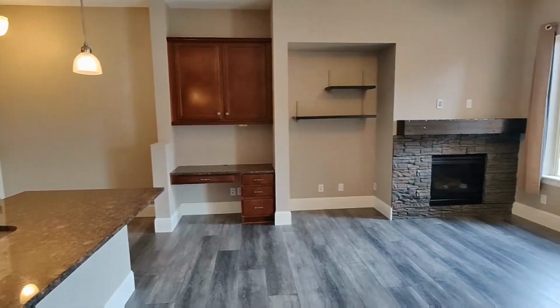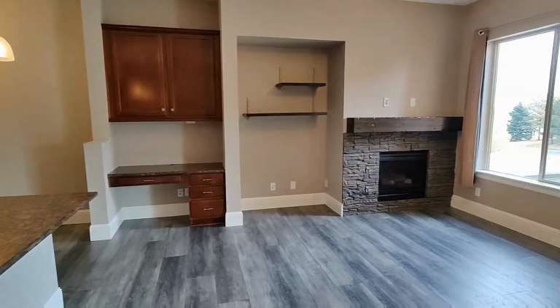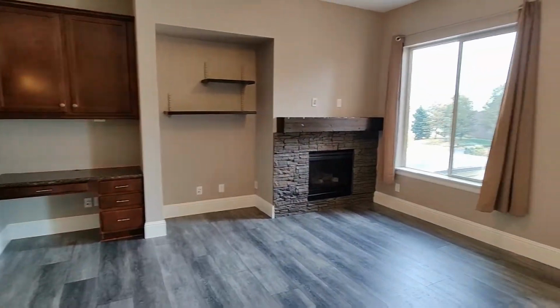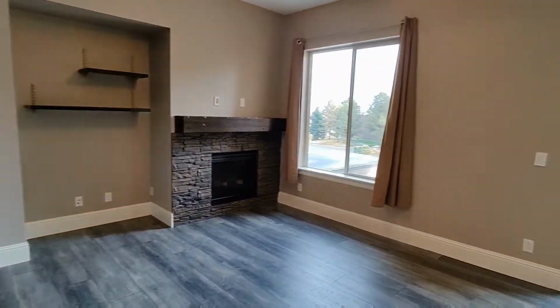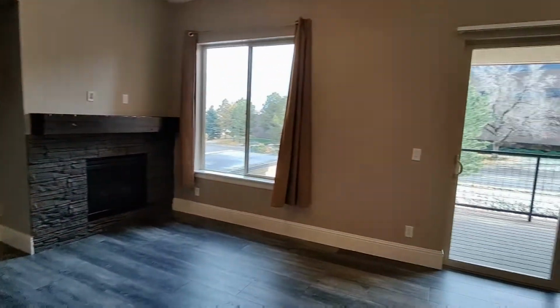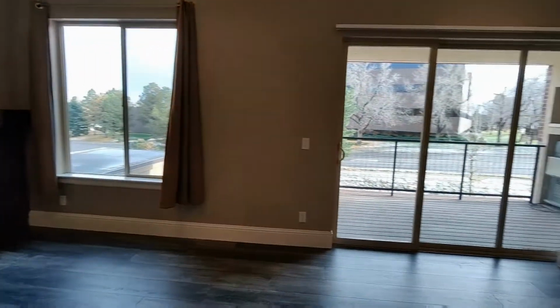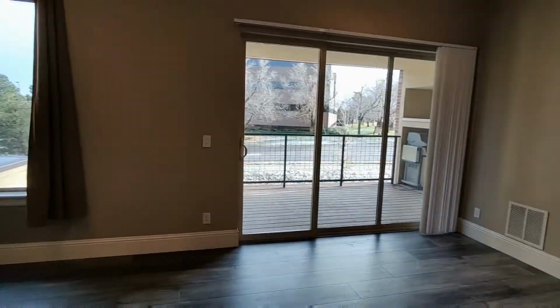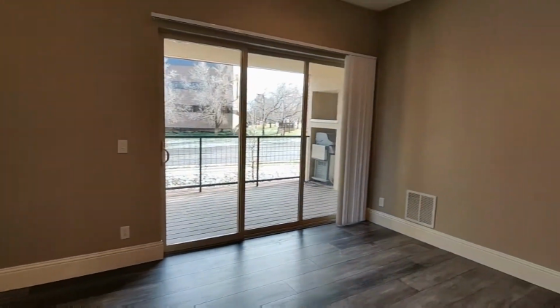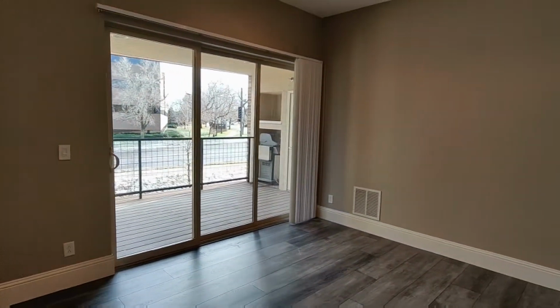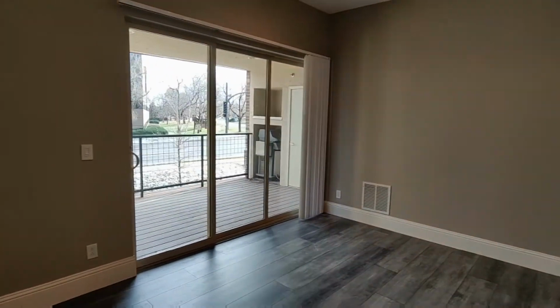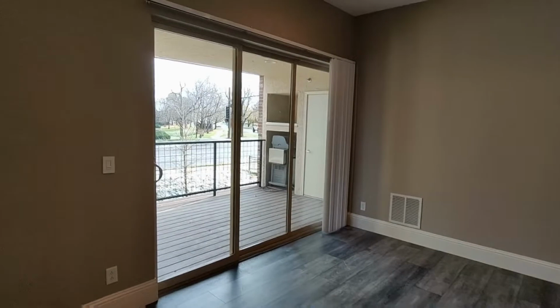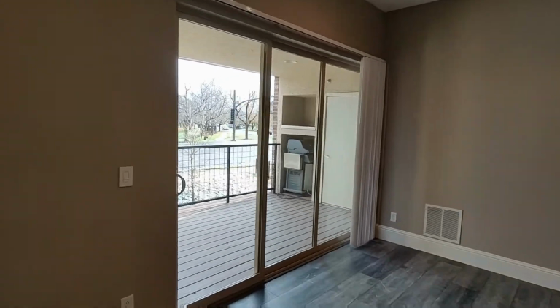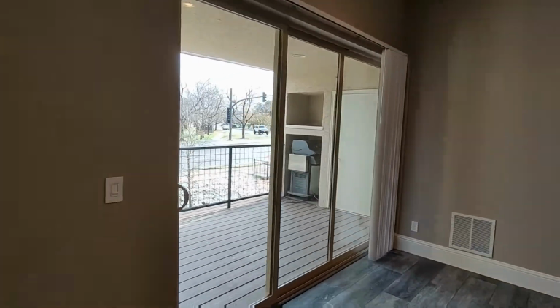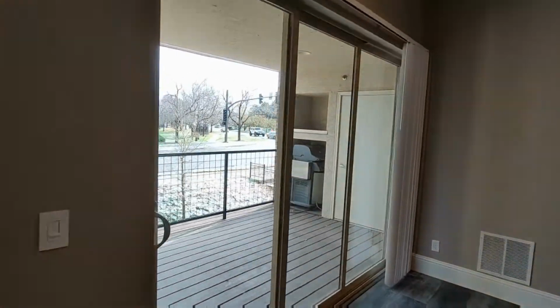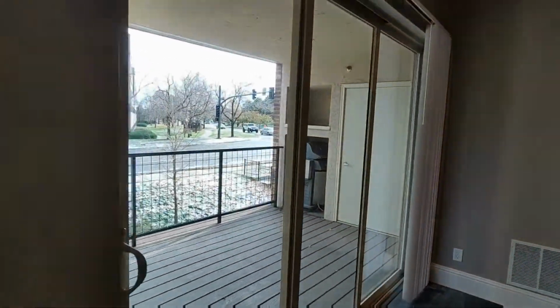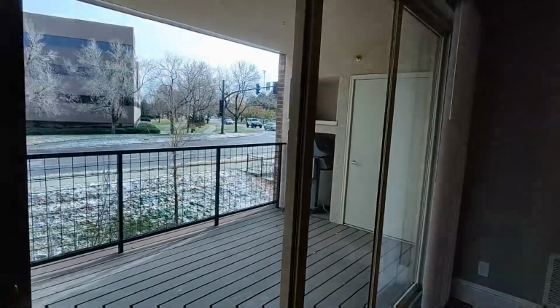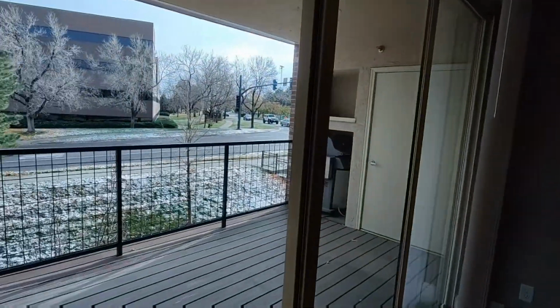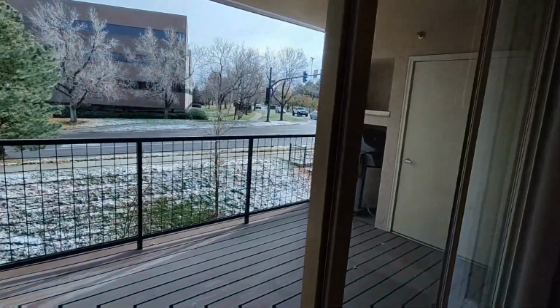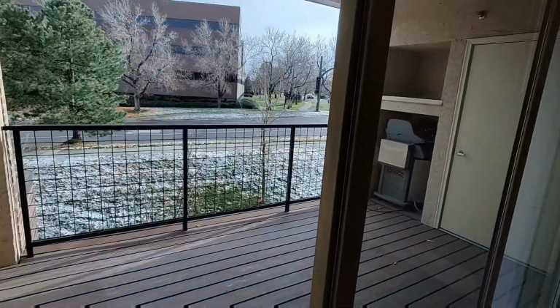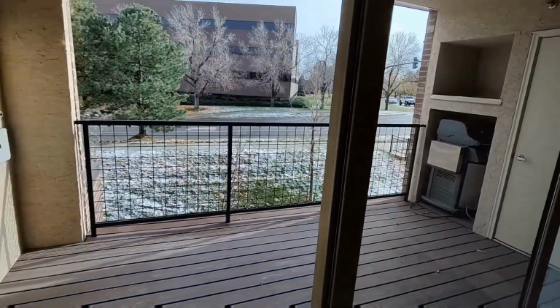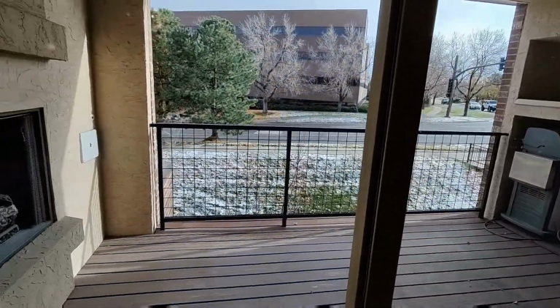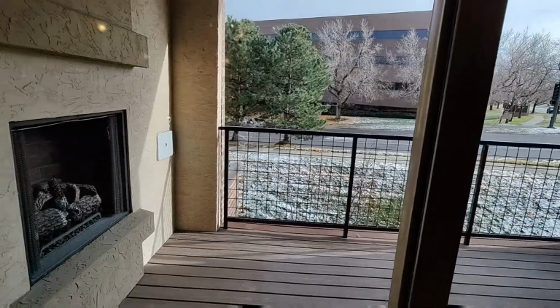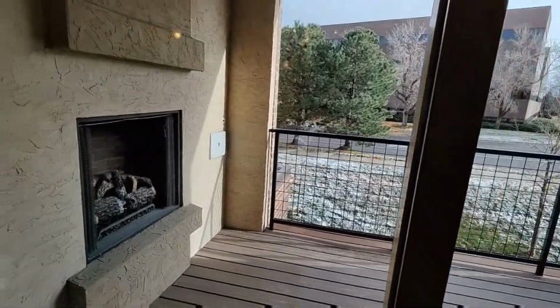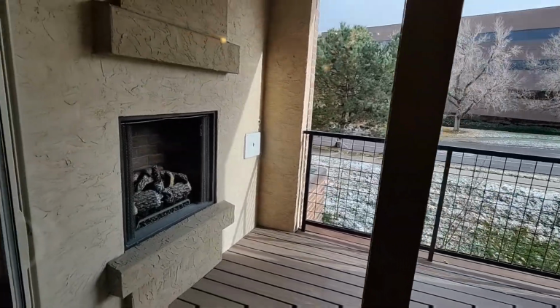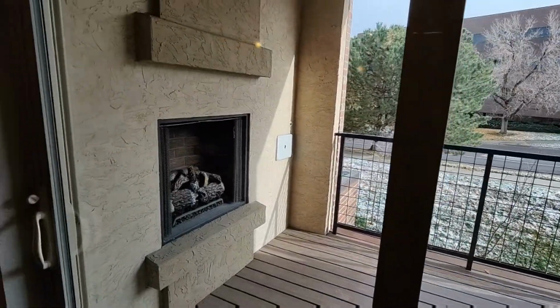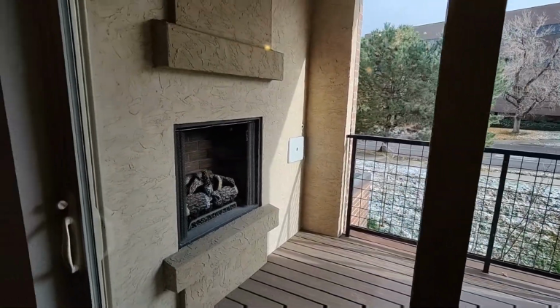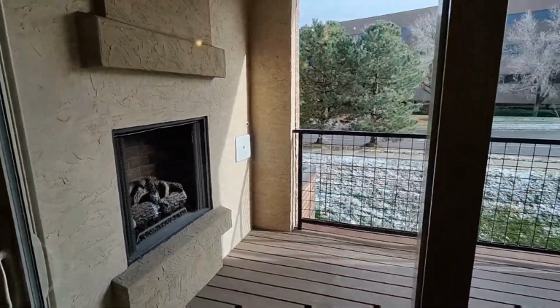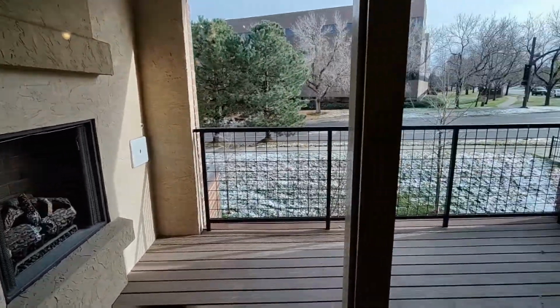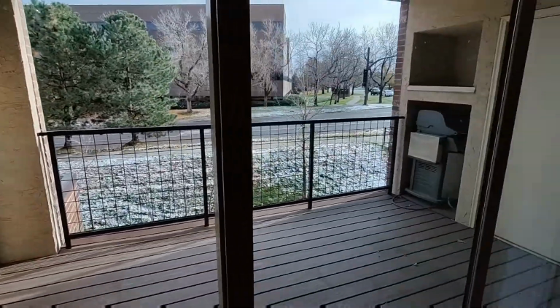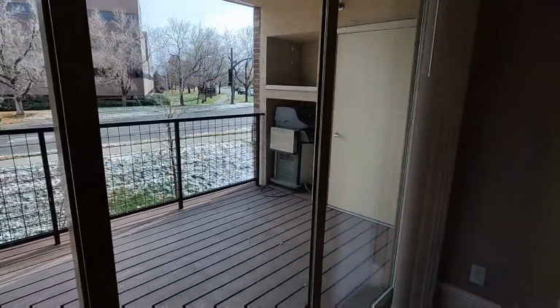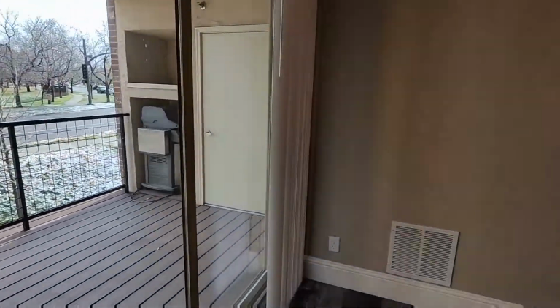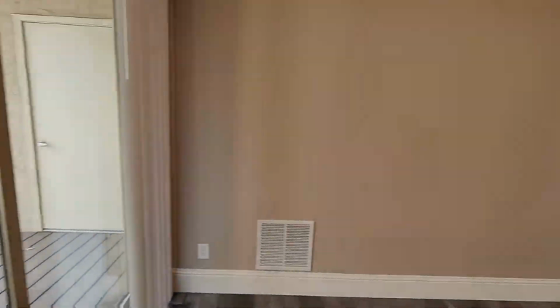This is going to be the living area, which does have a gas burning fireplace. And just off of that is the balcony — this balcony also has a gas burning fireplace as well.